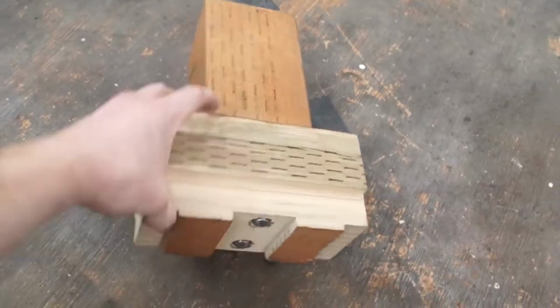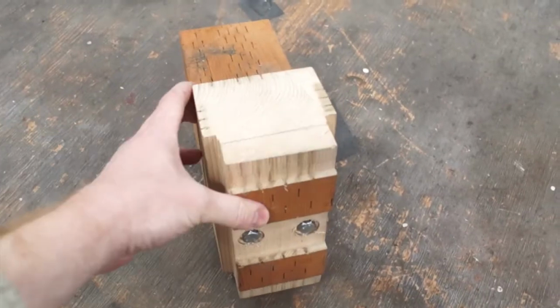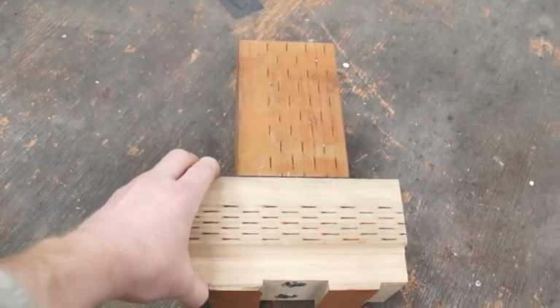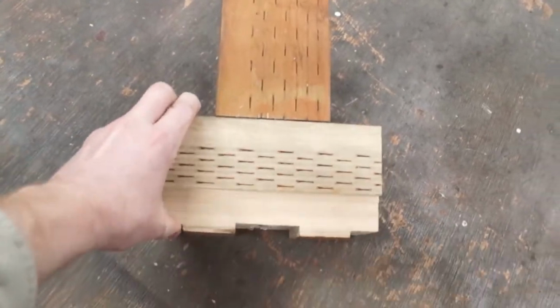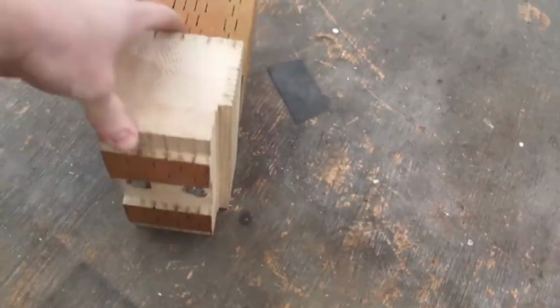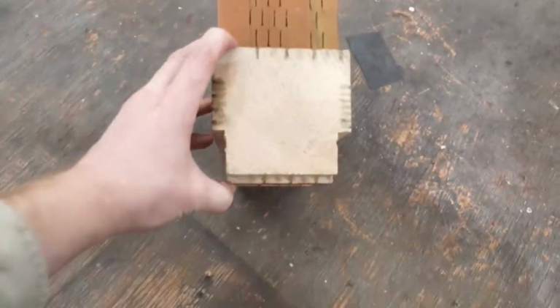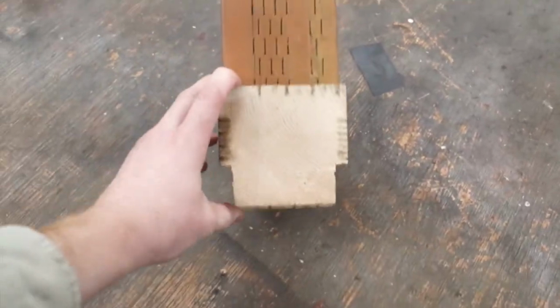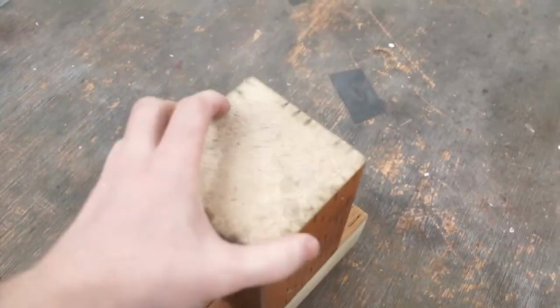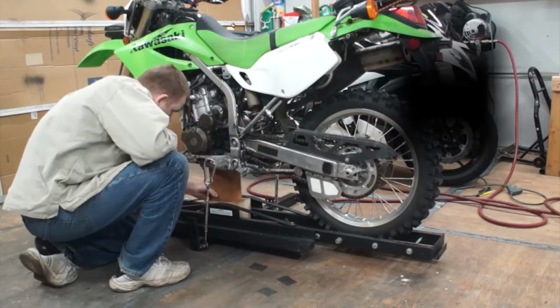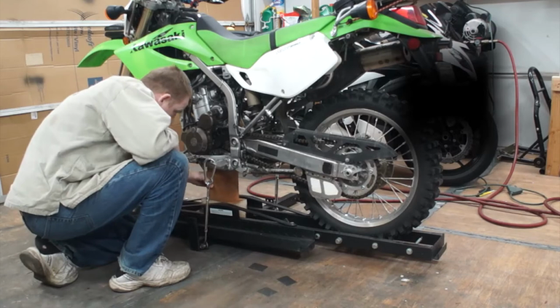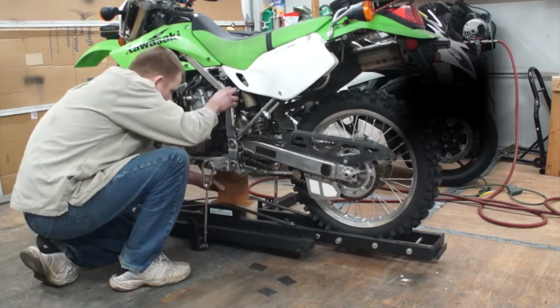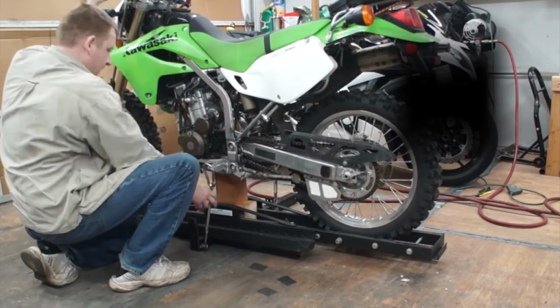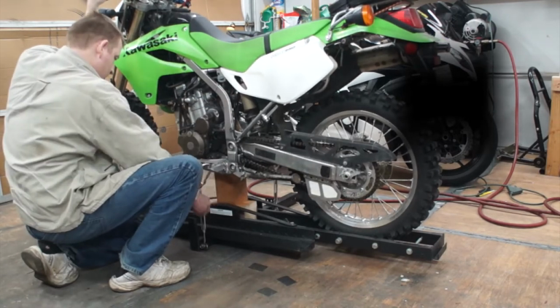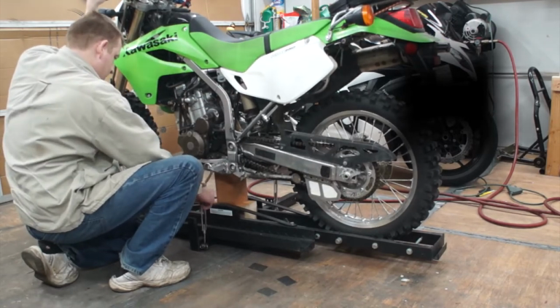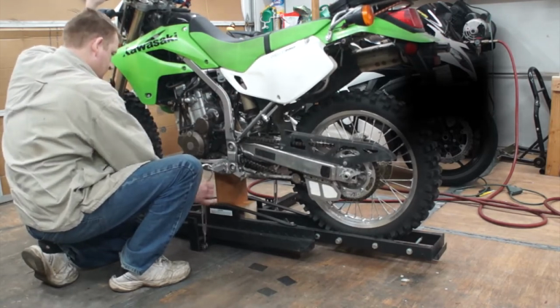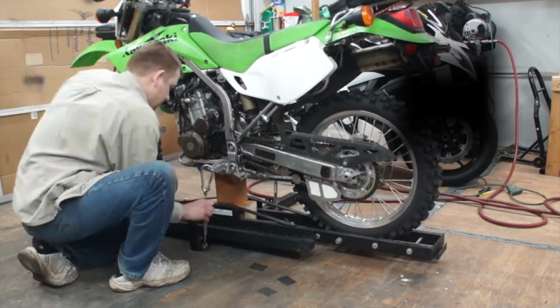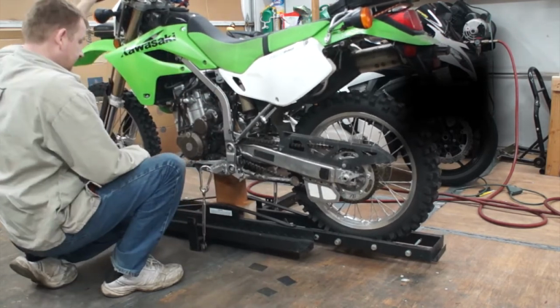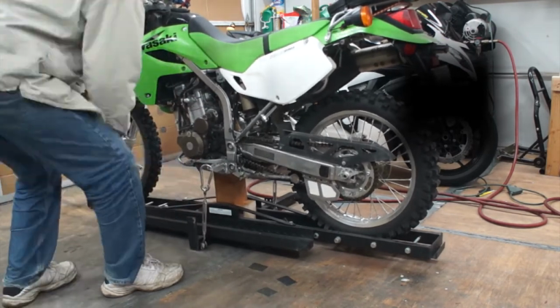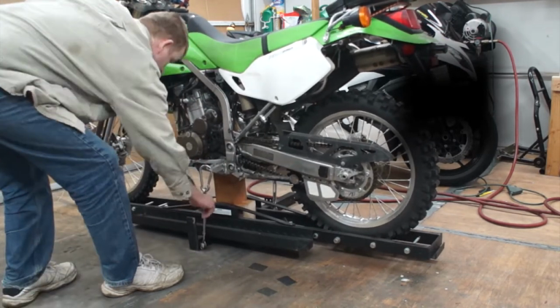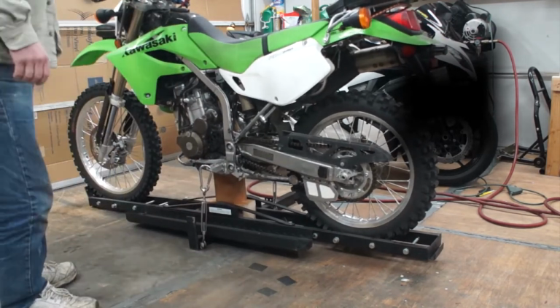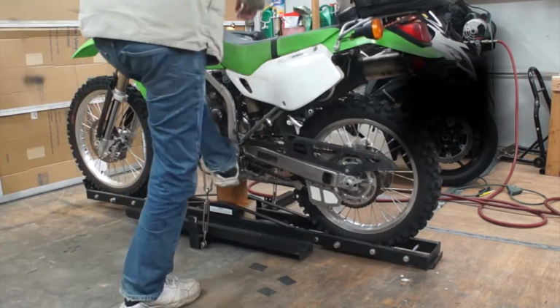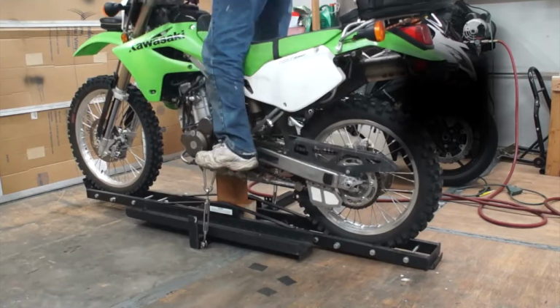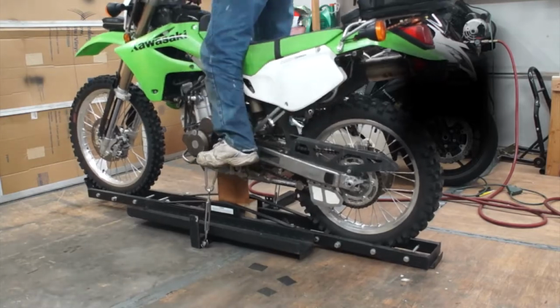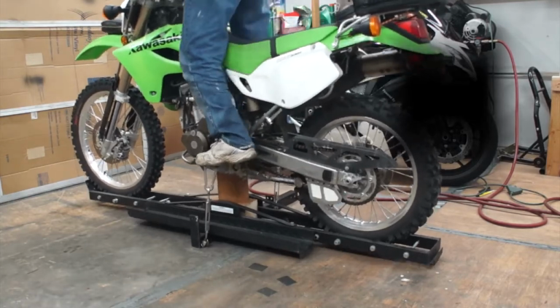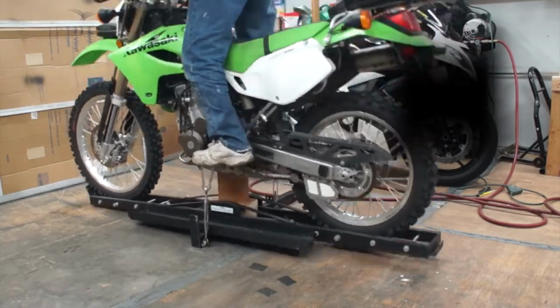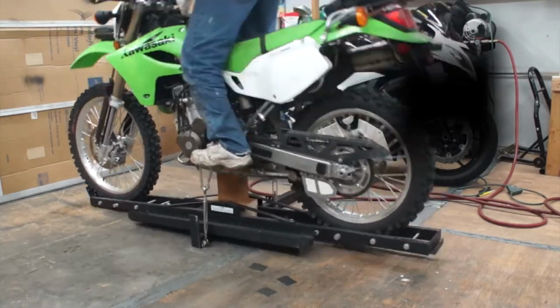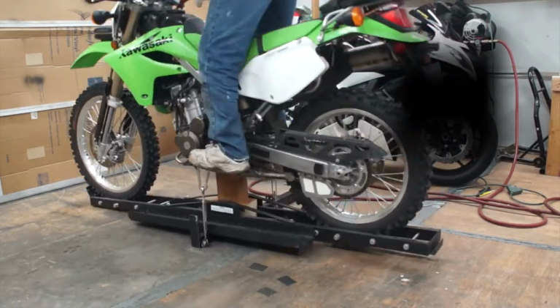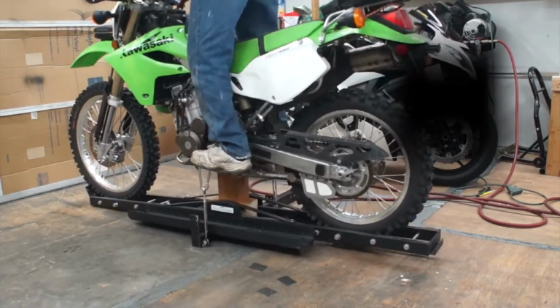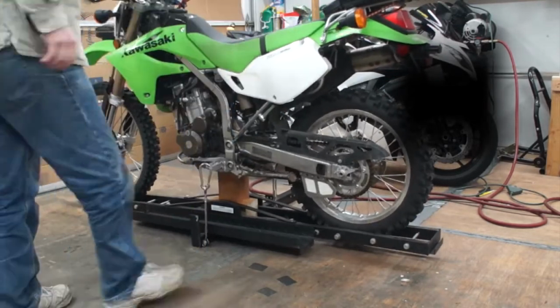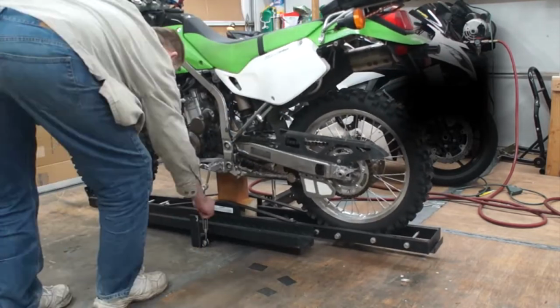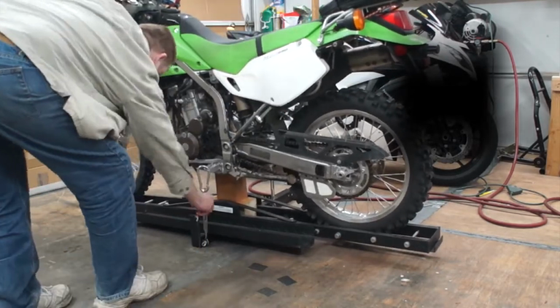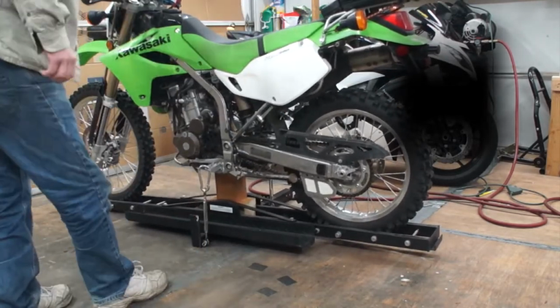Welding some scraps of steel at the front of the carrier will do just that. And with that done, I came up with a wooden block that fits nicely into the frame, preventing the suspension from compressing and keeping the bike very sturdy as a result. And I got a feeling this bike ain't going anywhere.